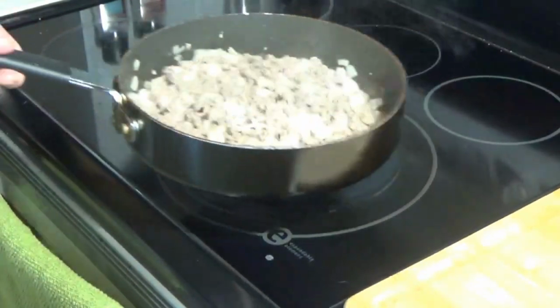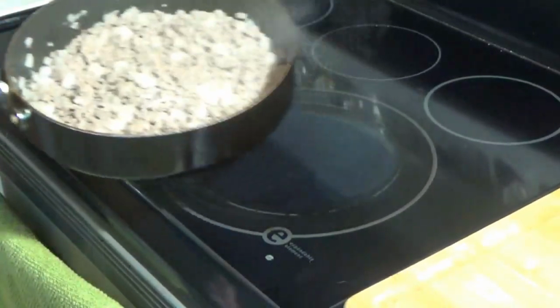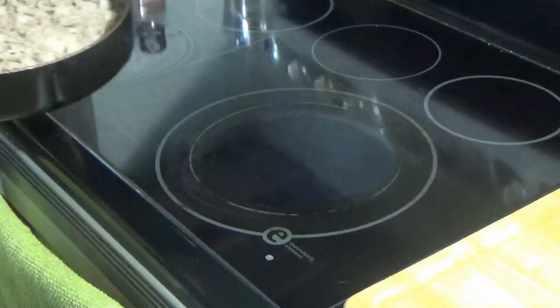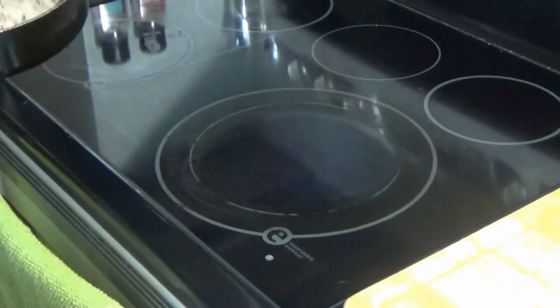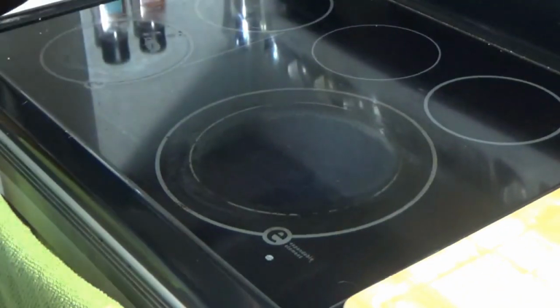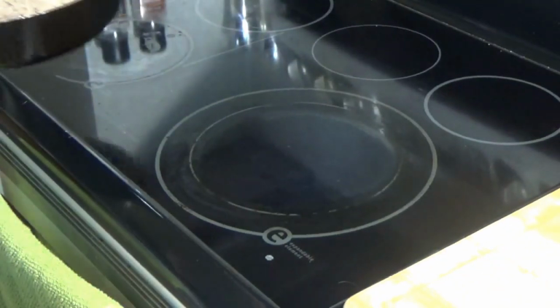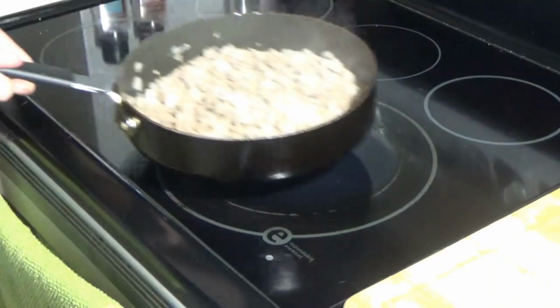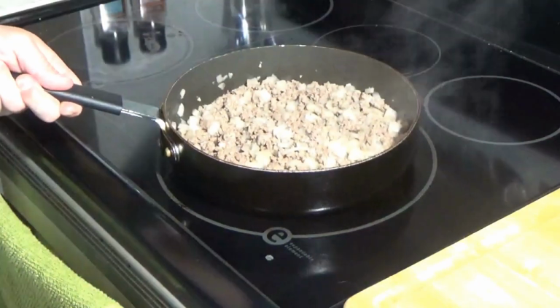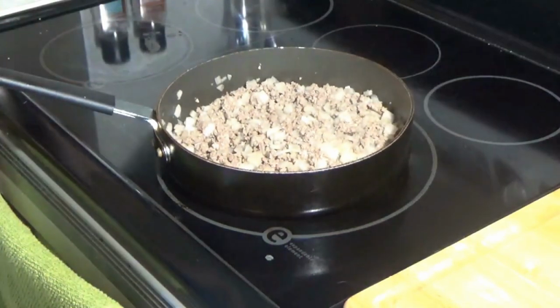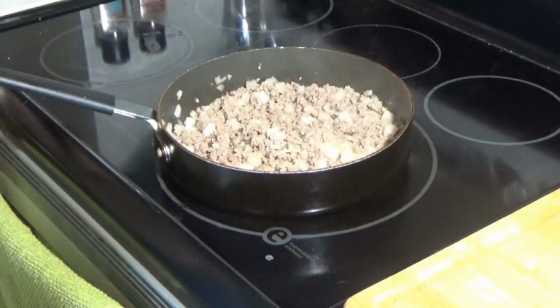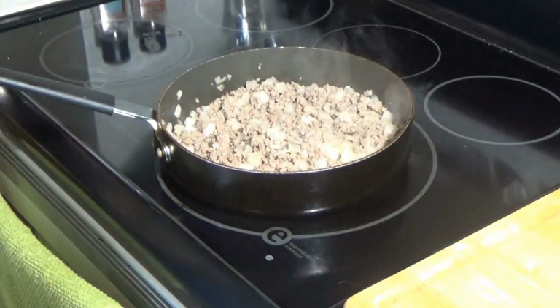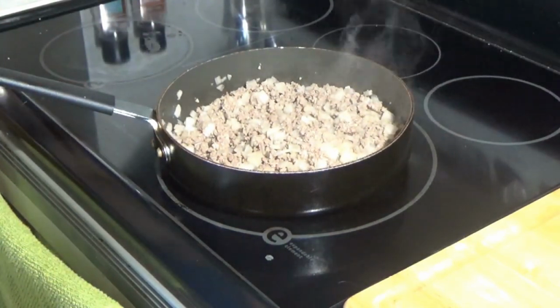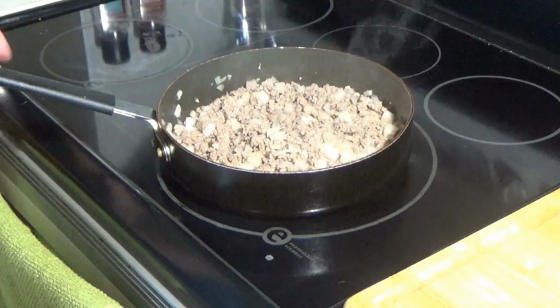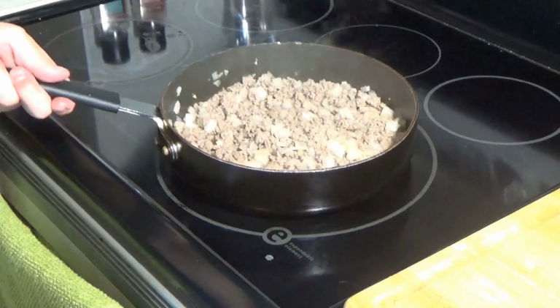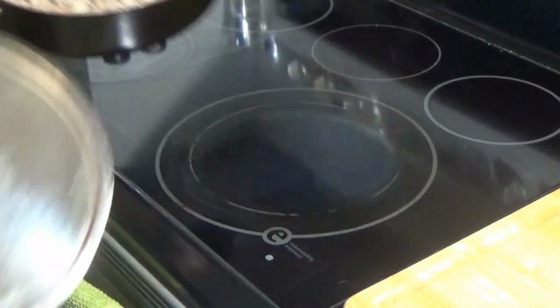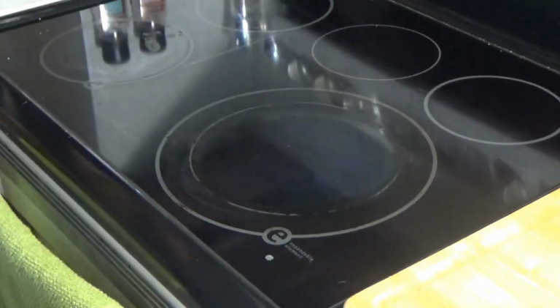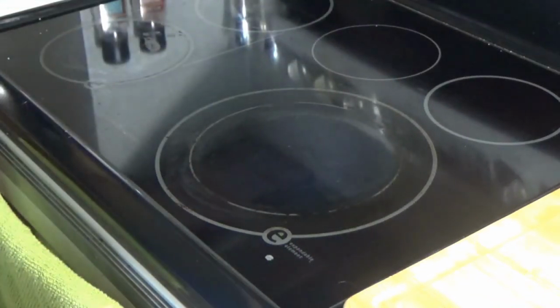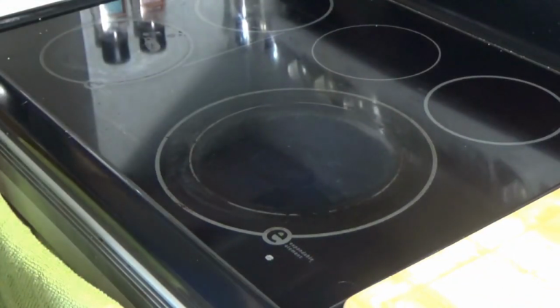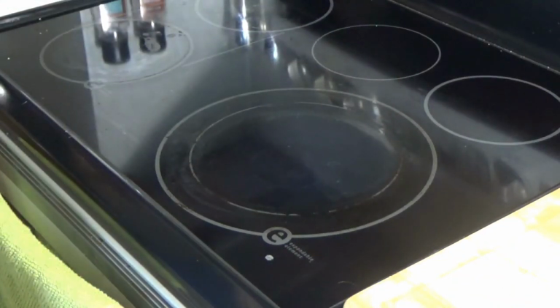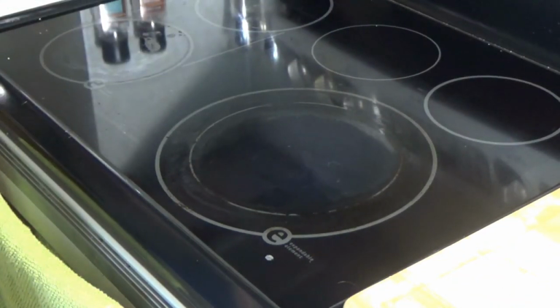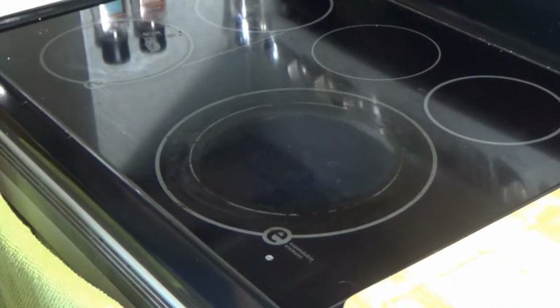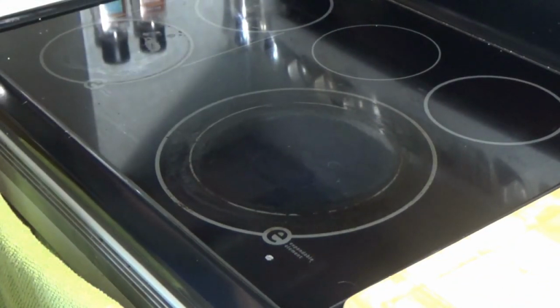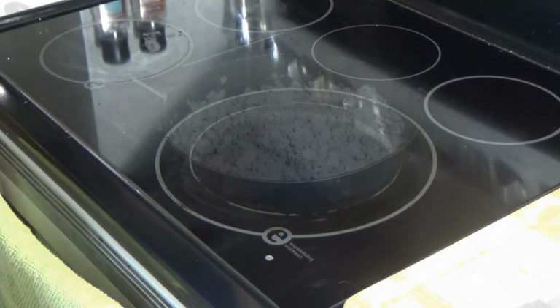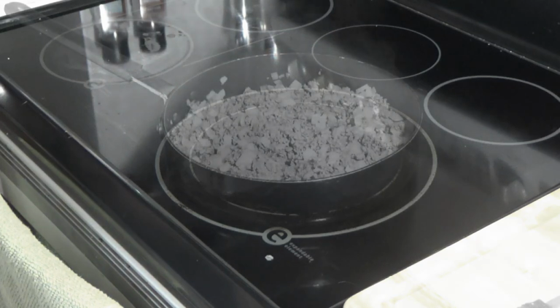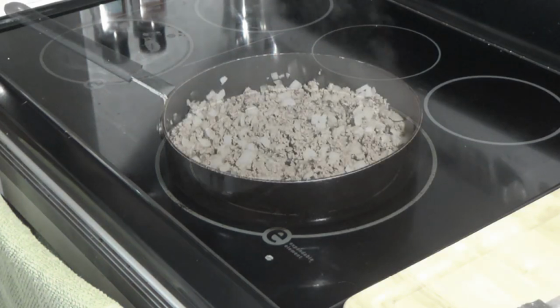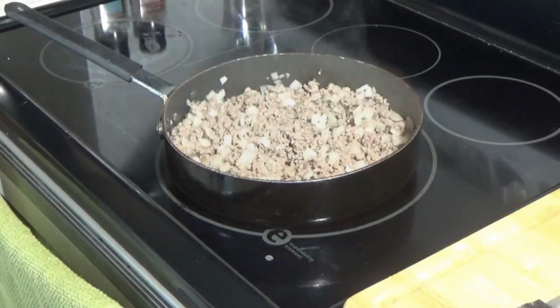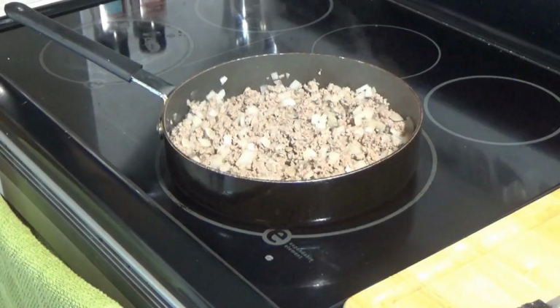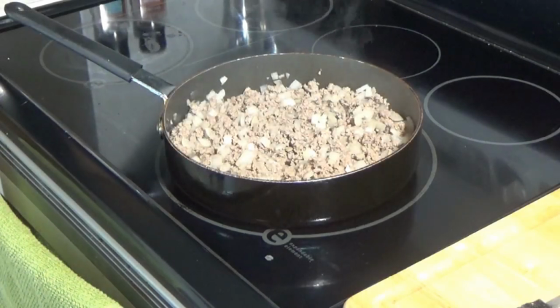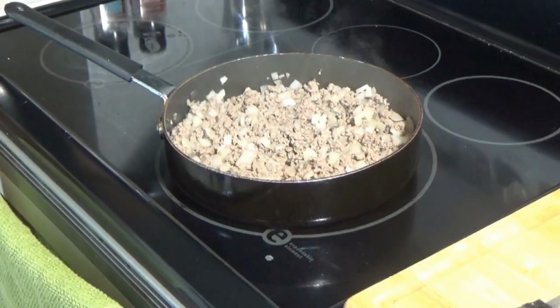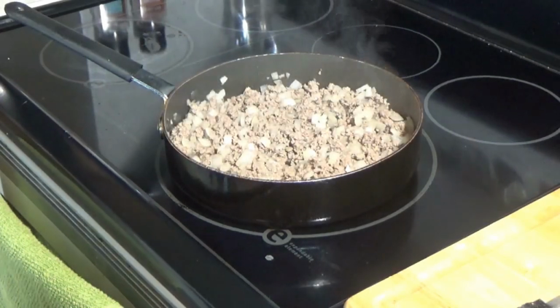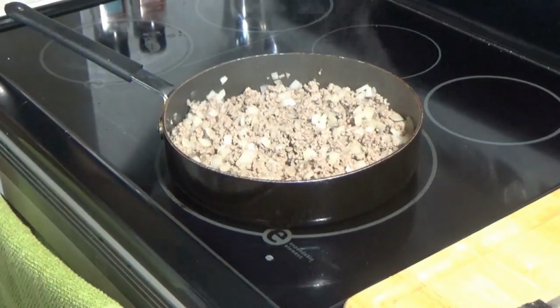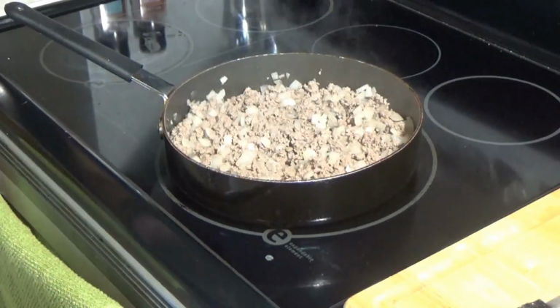Once the meat's all brown and the onions are softened, we're going to drain the excess grease out of that.